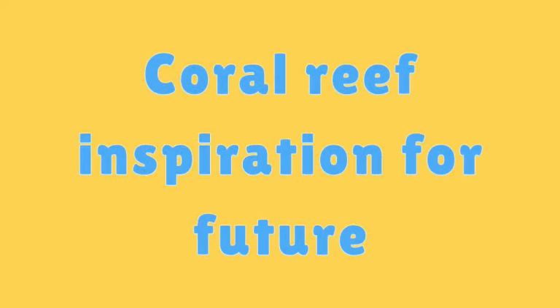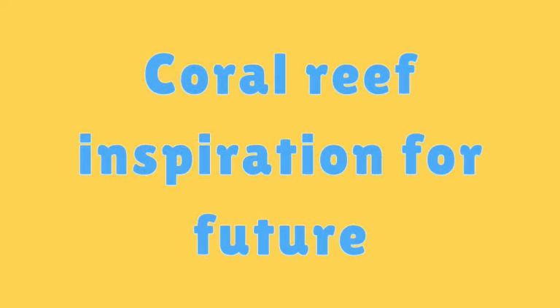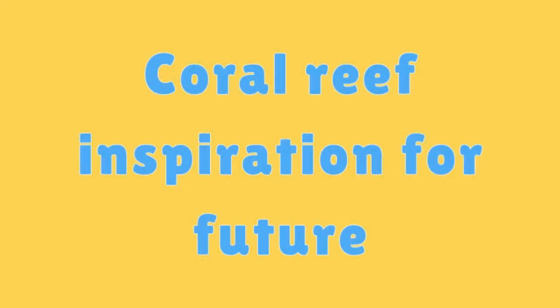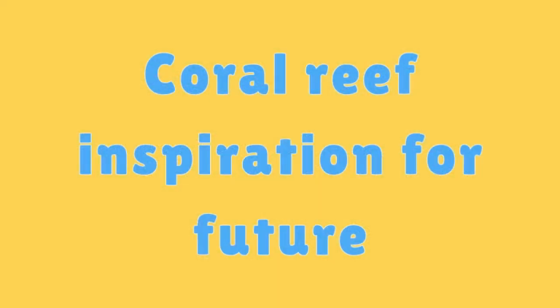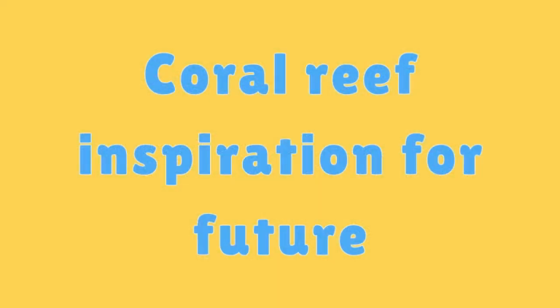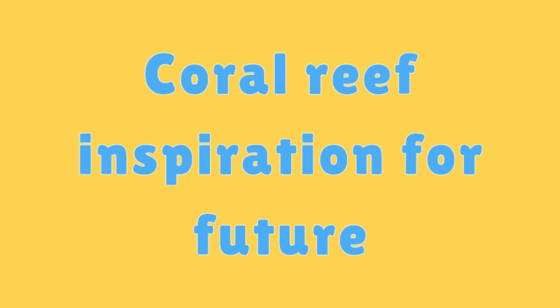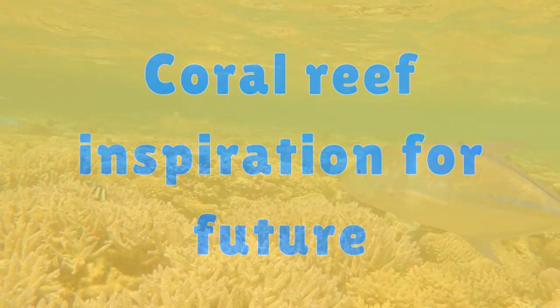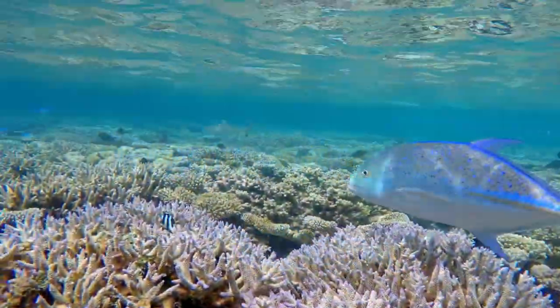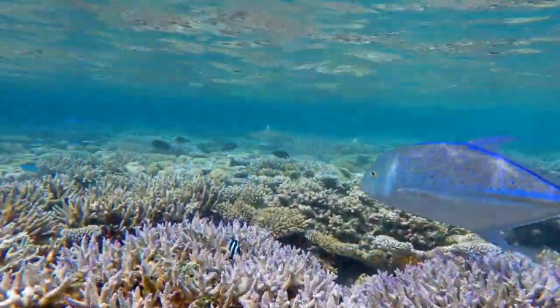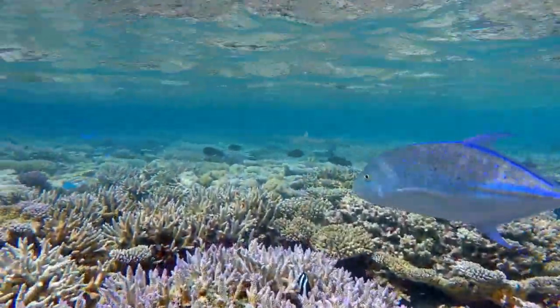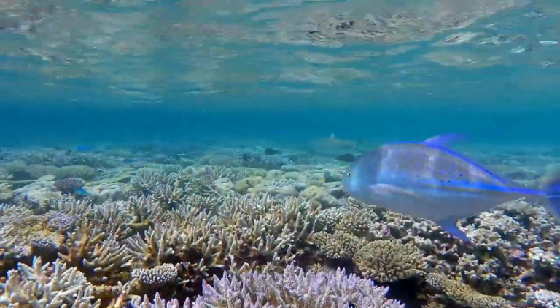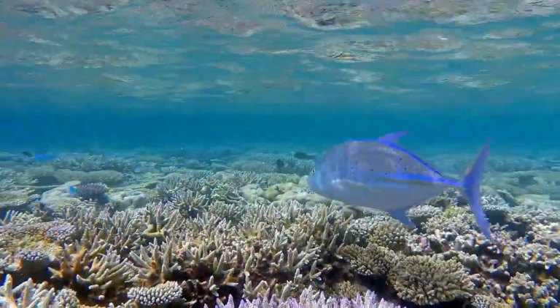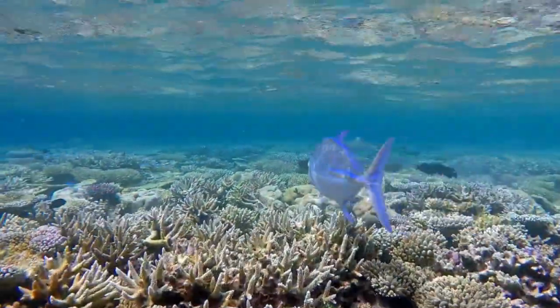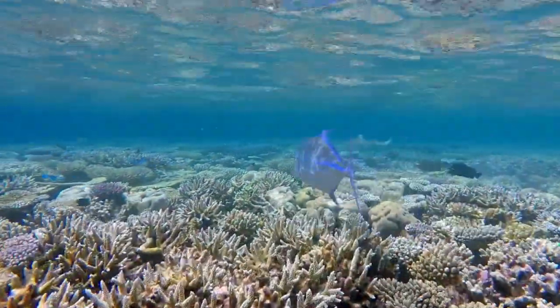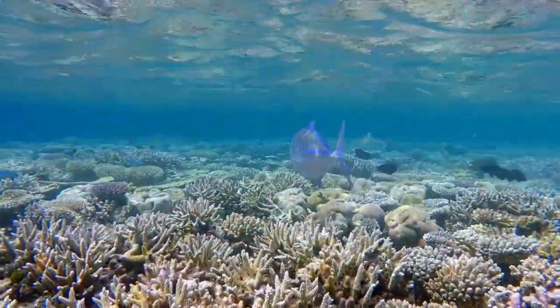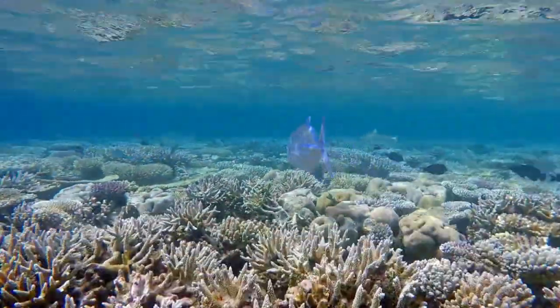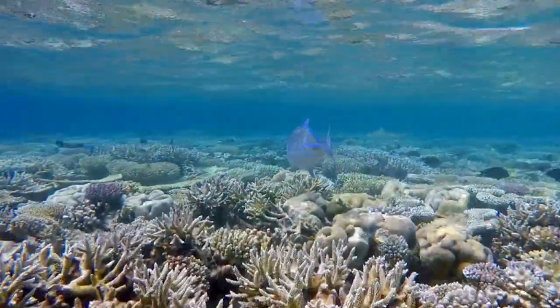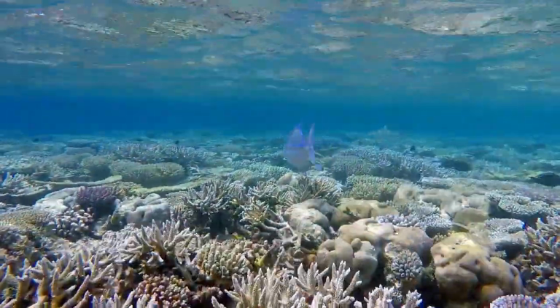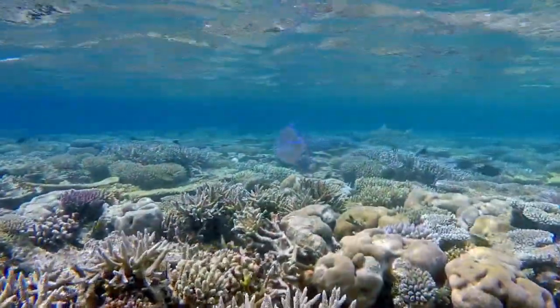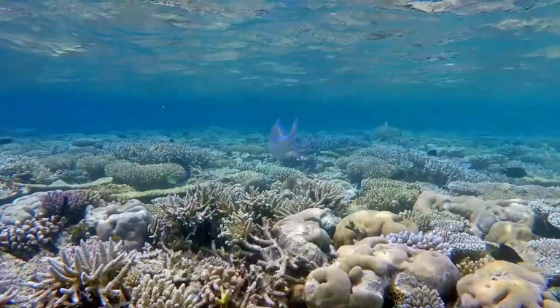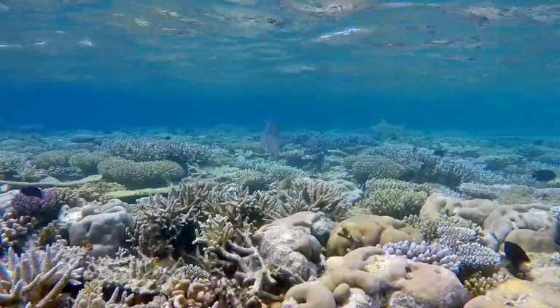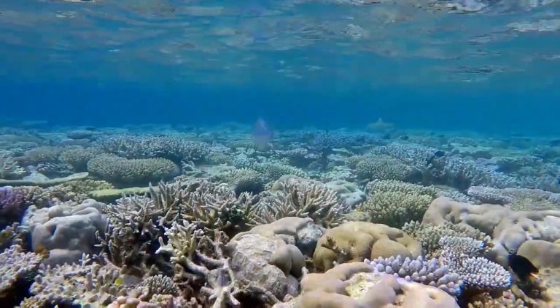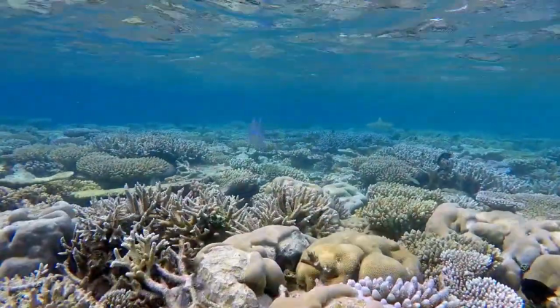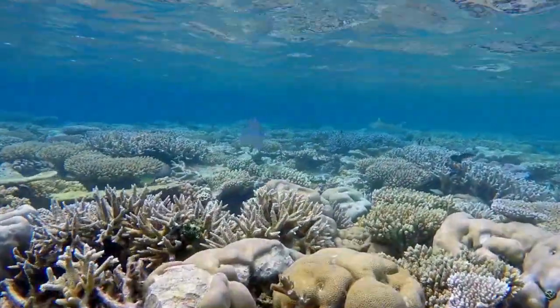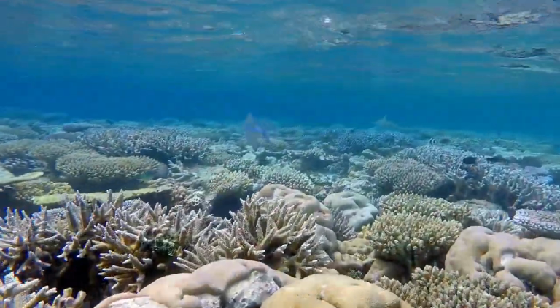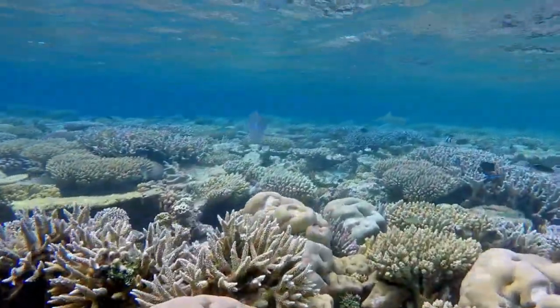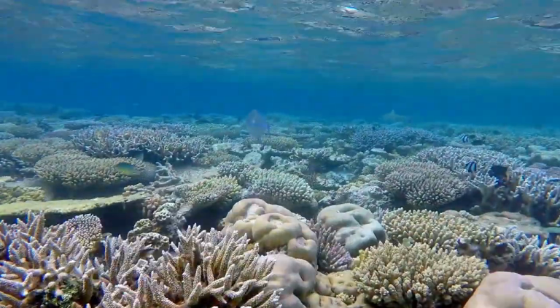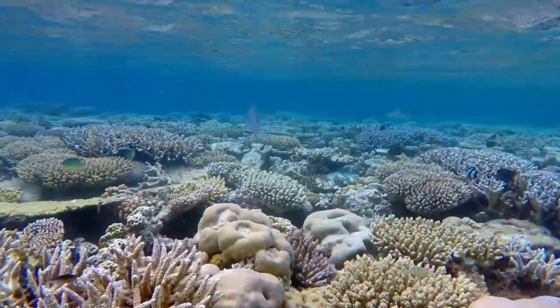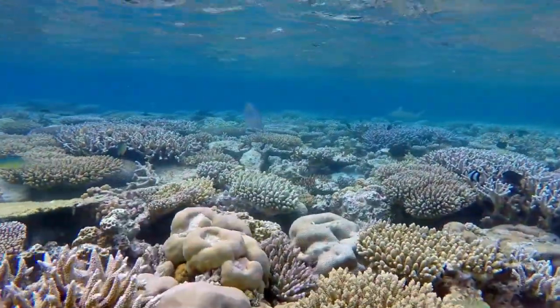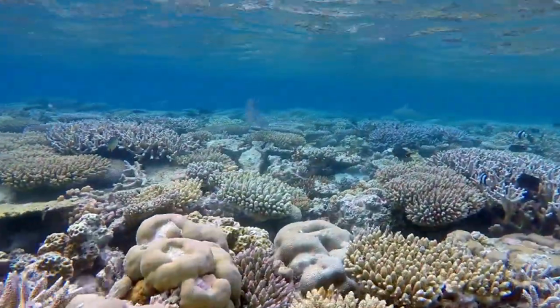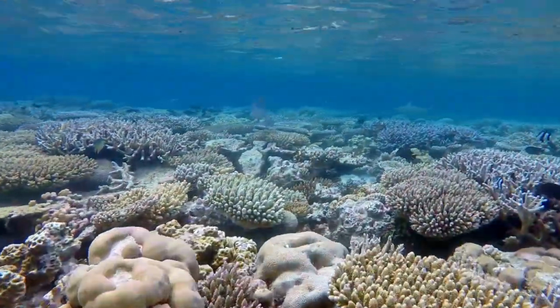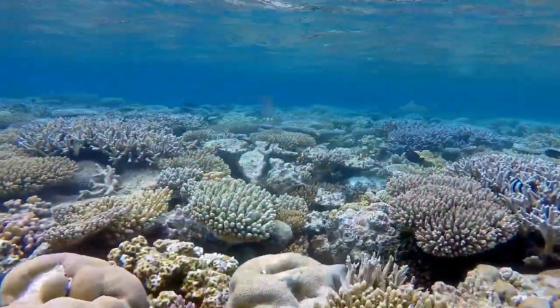Coral Reef Inspiration for the Future. Studying and protecting coral reefs can inspire kids to become marine biologists, conservationists, or advocates for the environment.